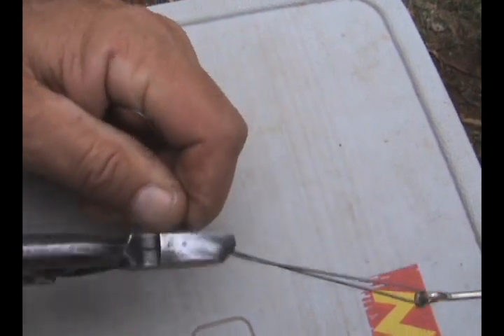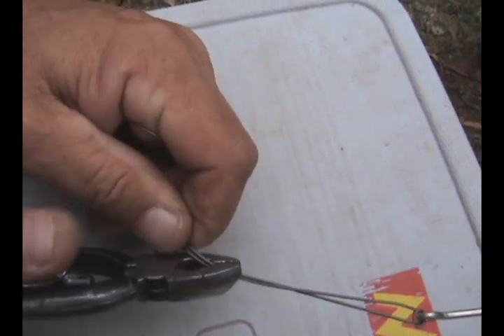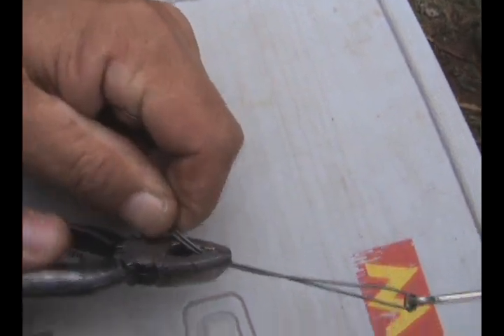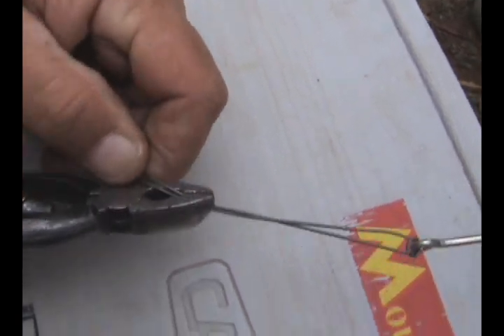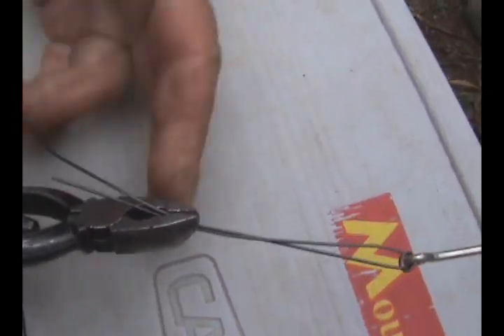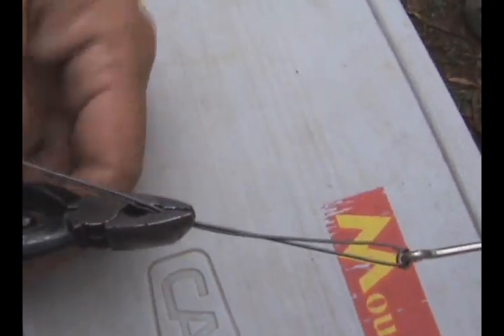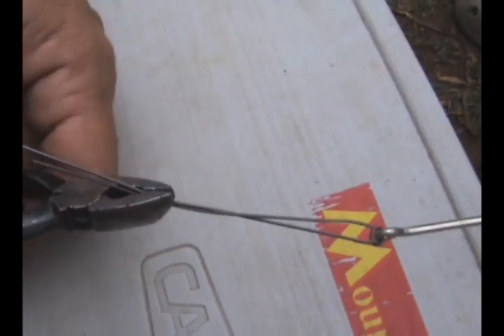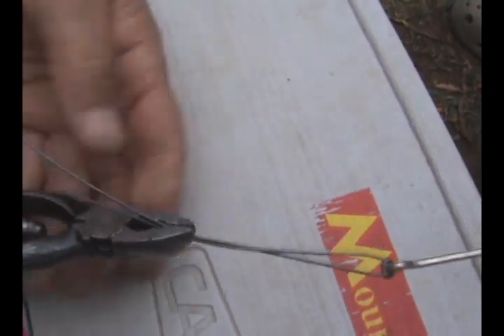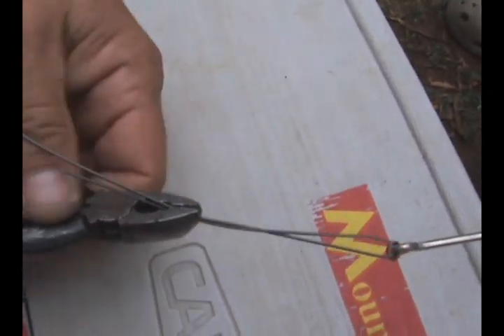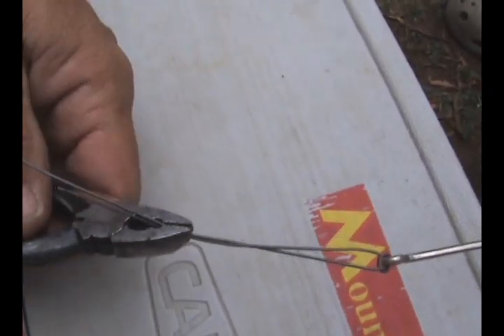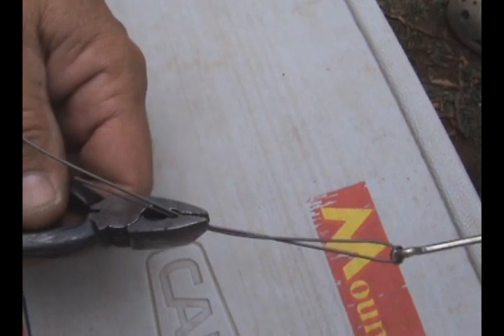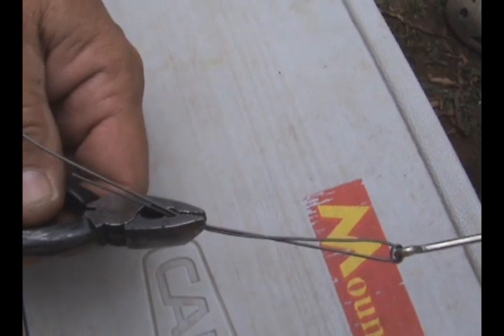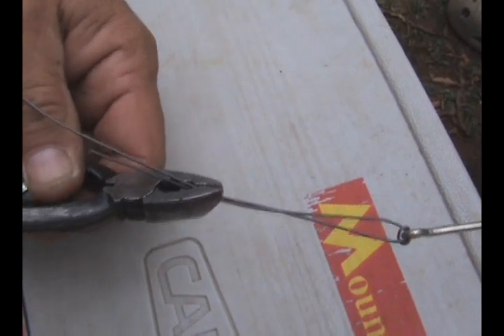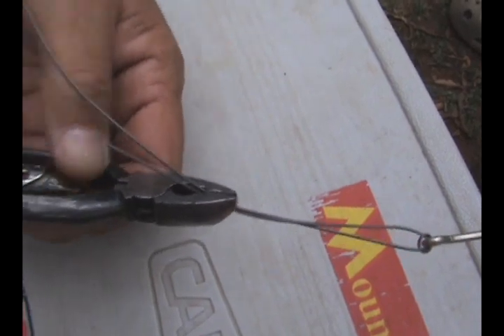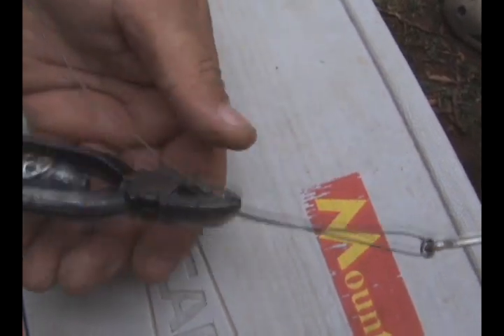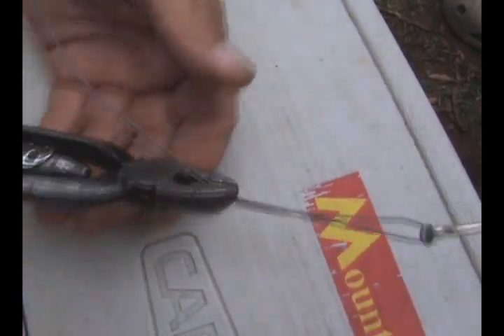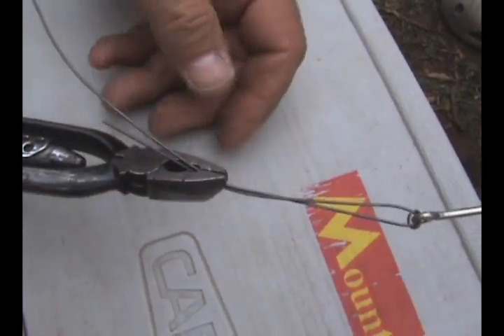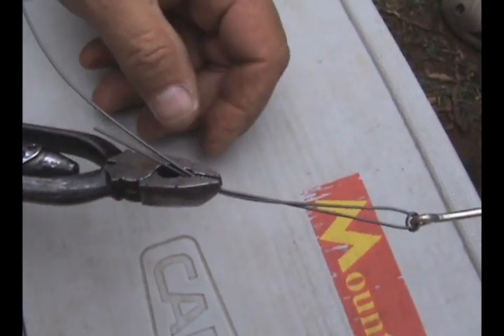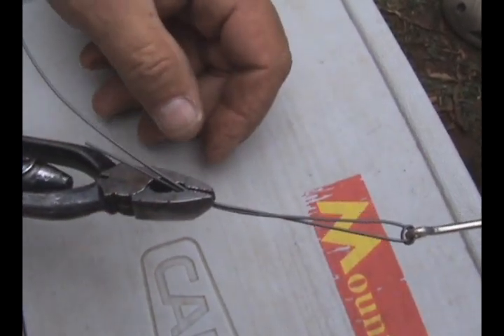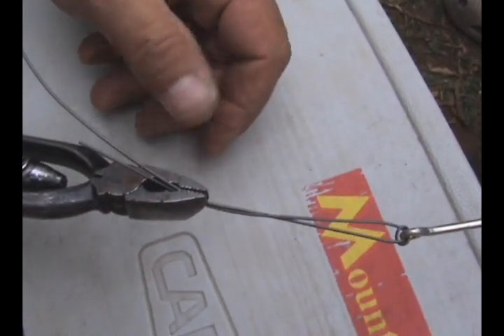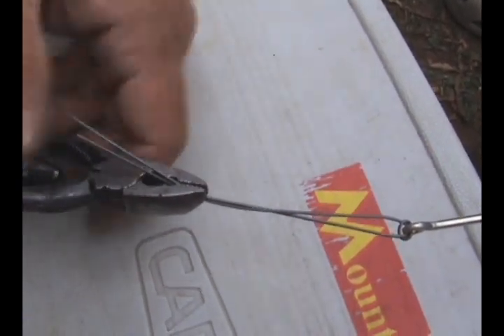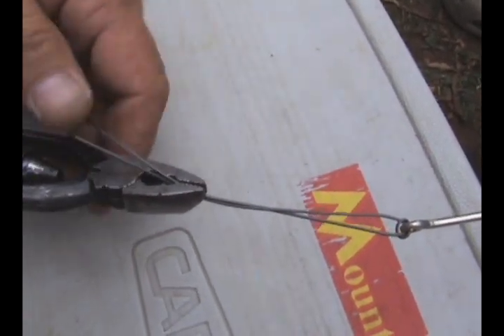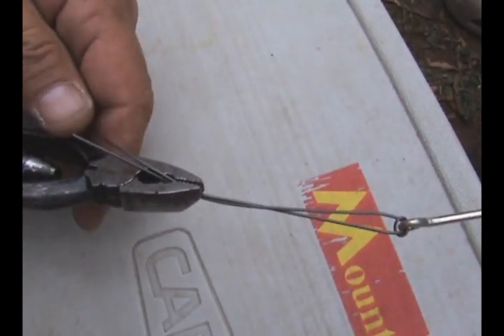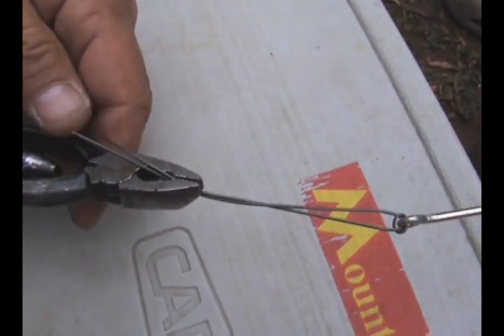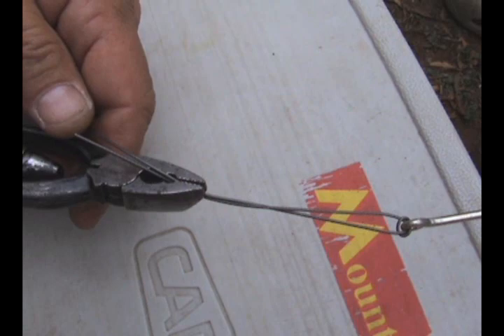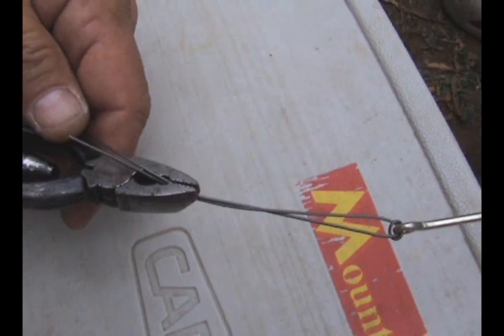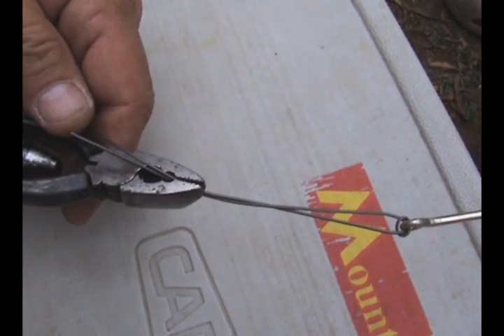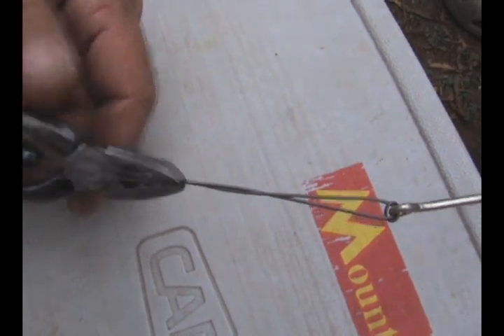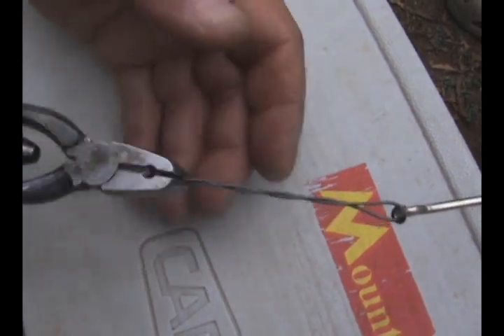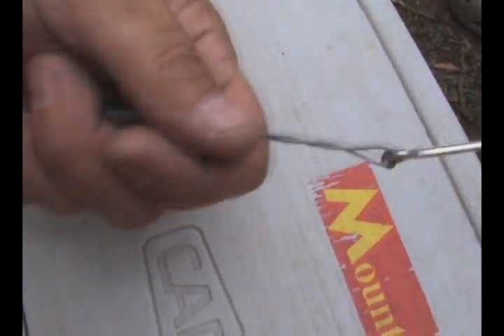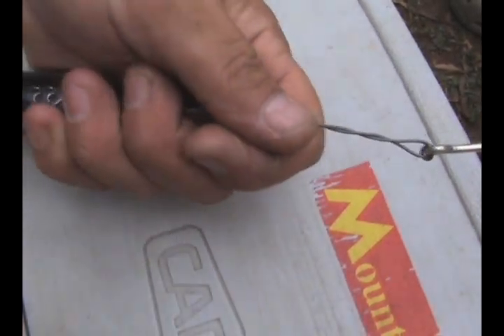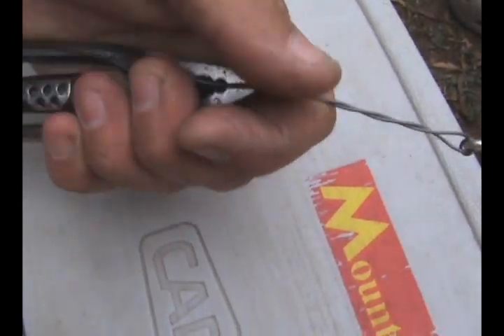Grip the two pieces with the tool. What's it called? Twister — wire twister. The wire twister. C9 approved wire twister. Really? Really. Twist.